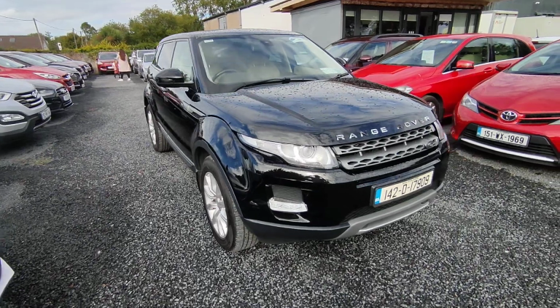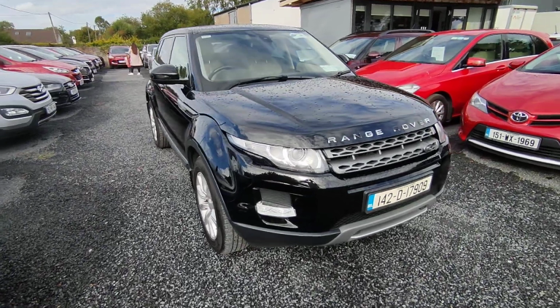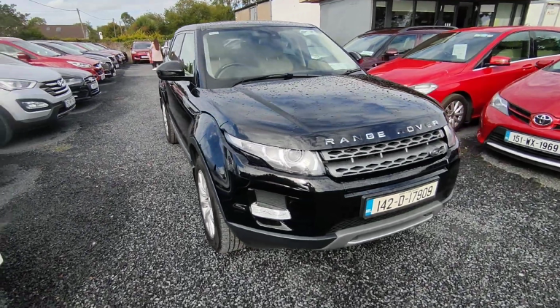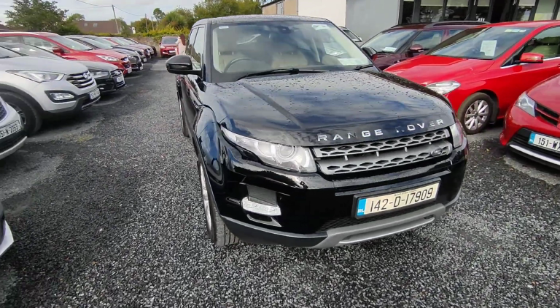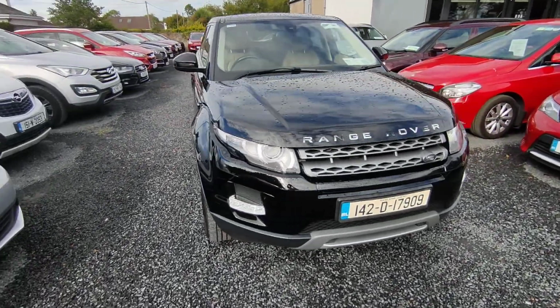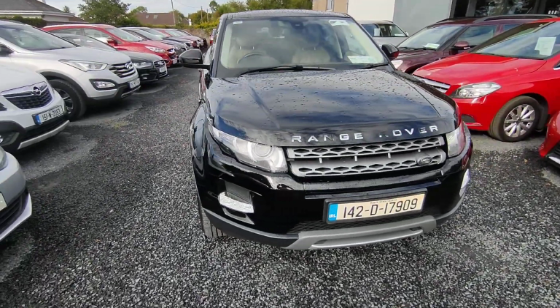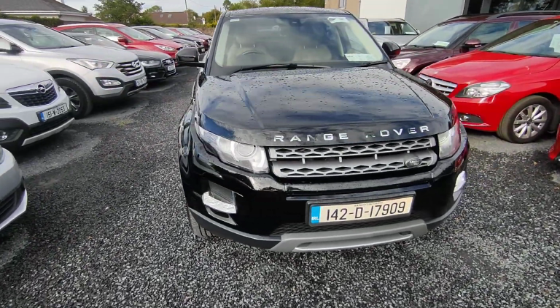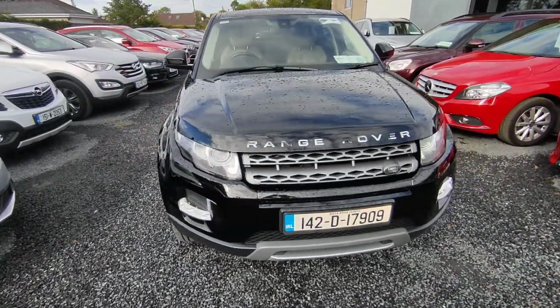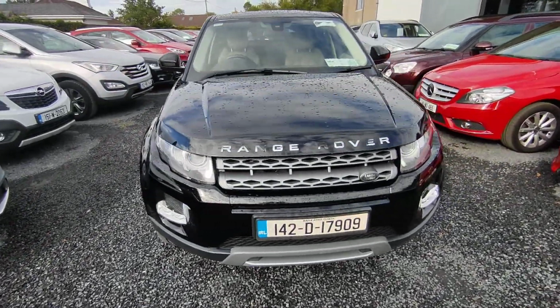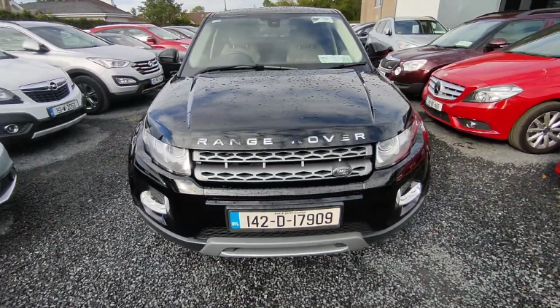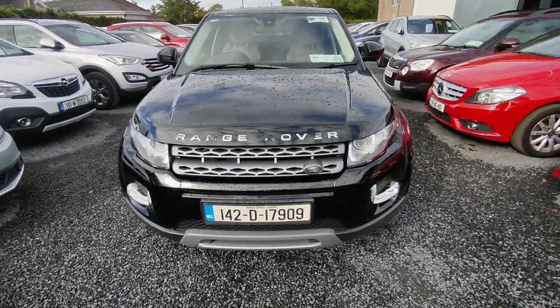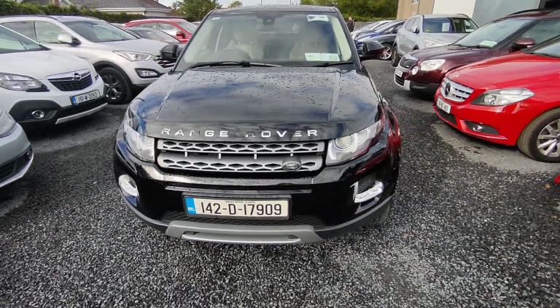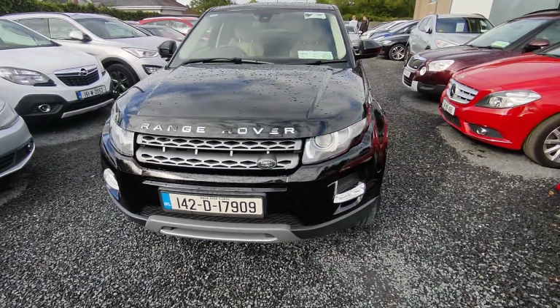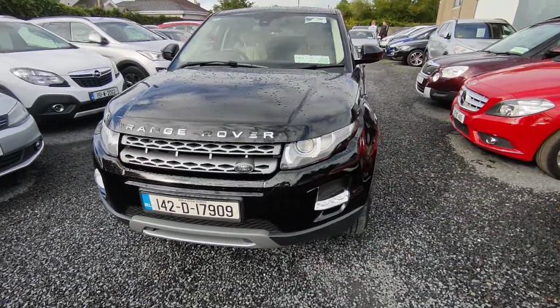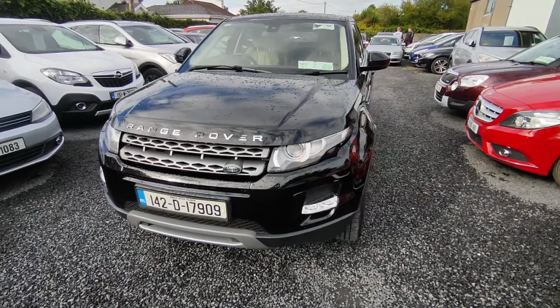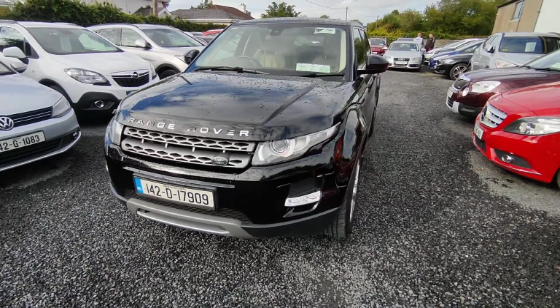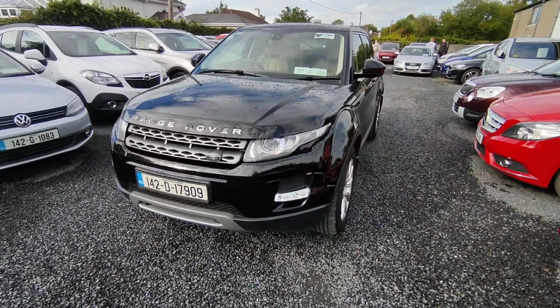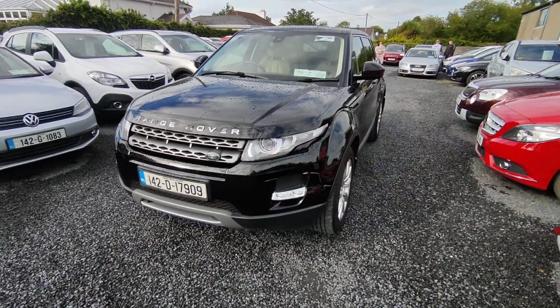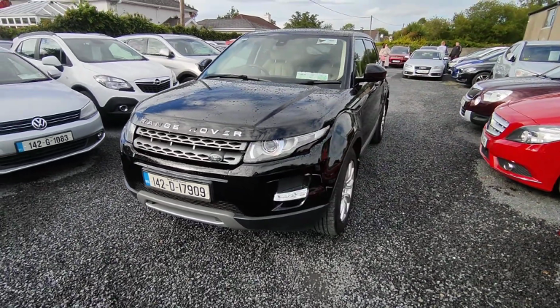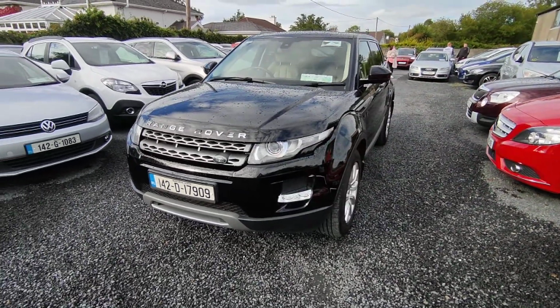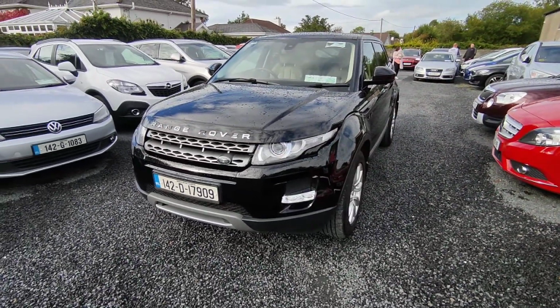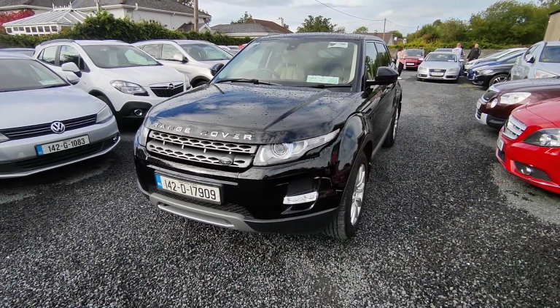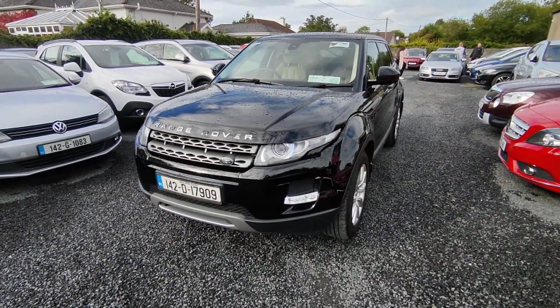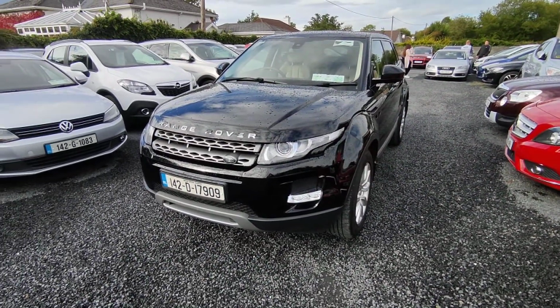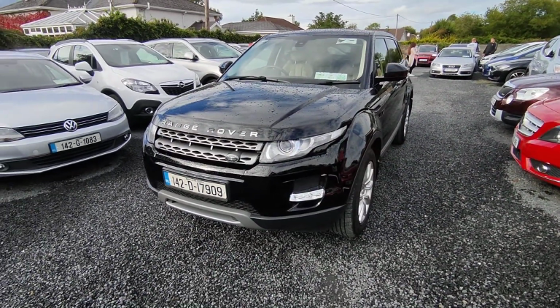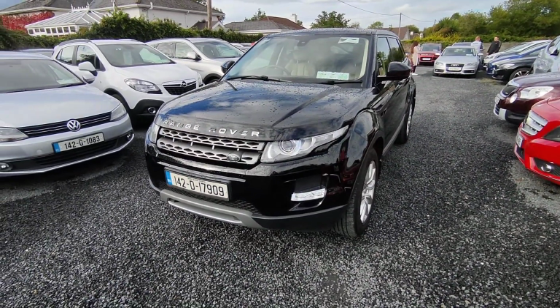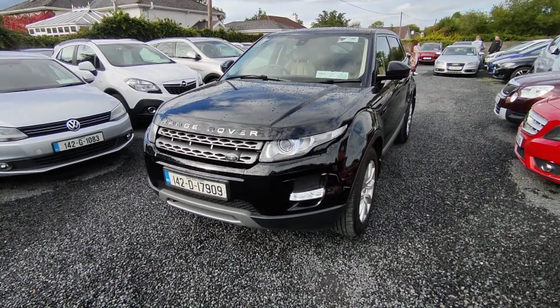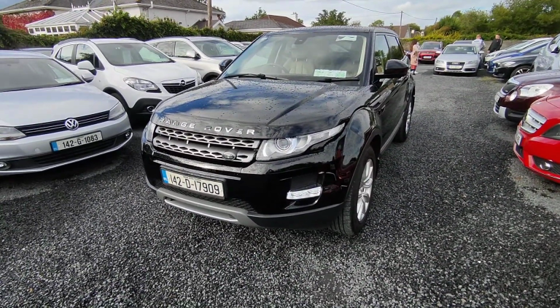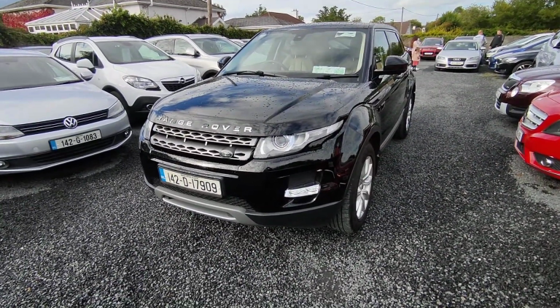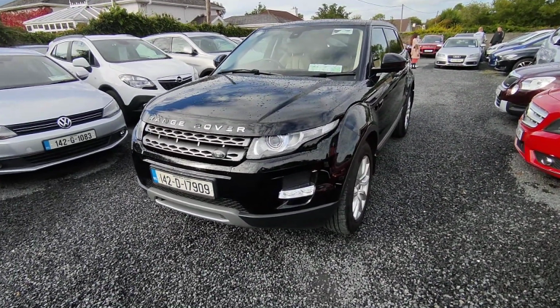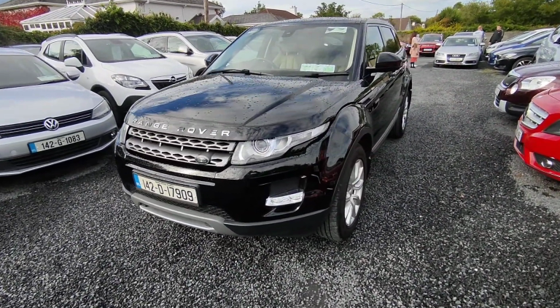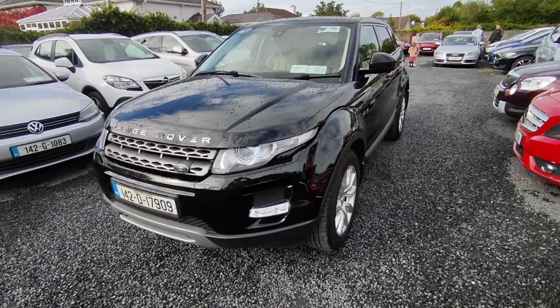Hi, John here from National Motors. Just a quick video presentation on one of the cars we have here today. Here we have a 2014 Range Rover, 142 reg, 2.2 diesel.